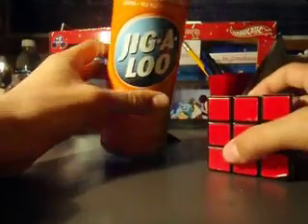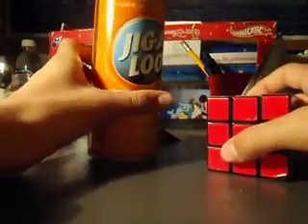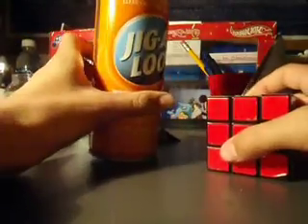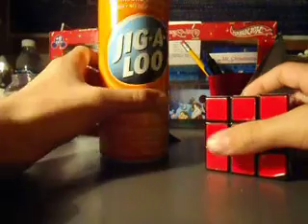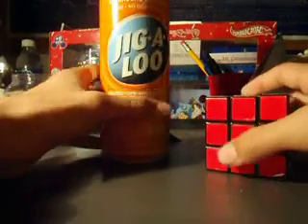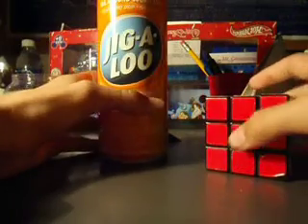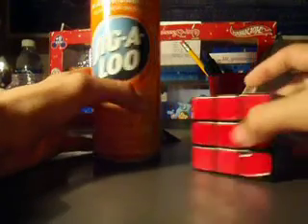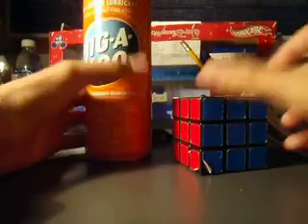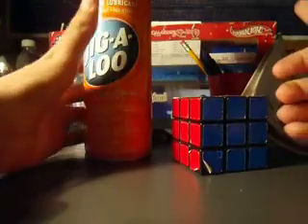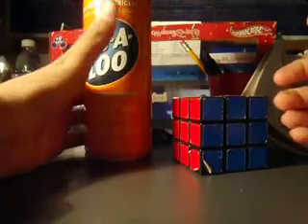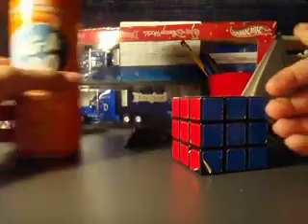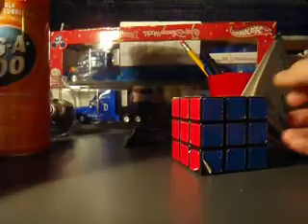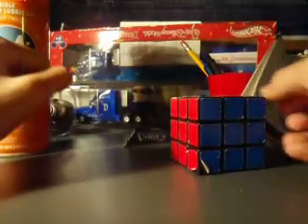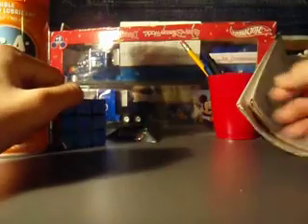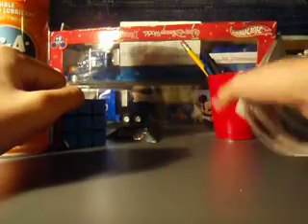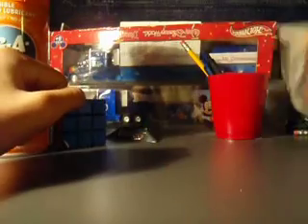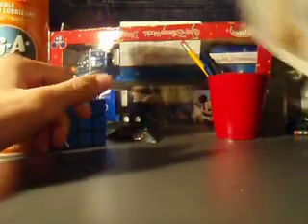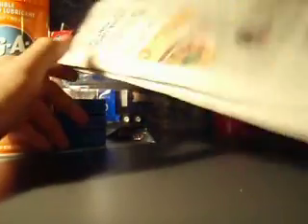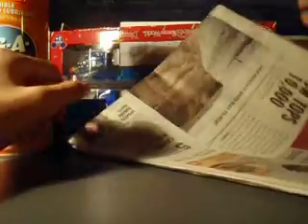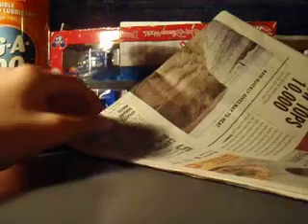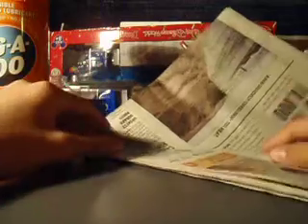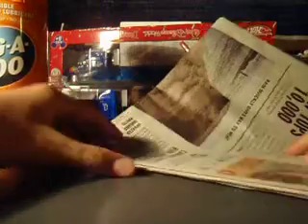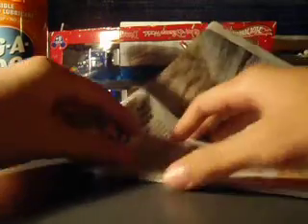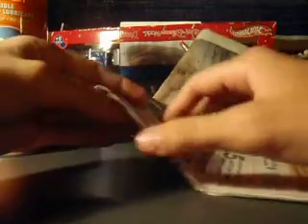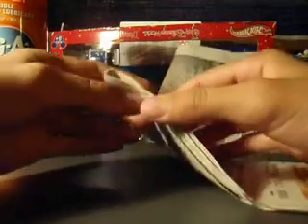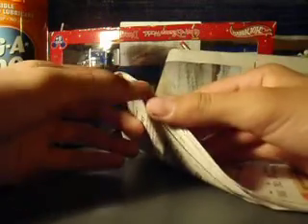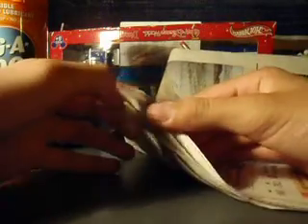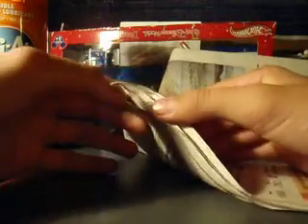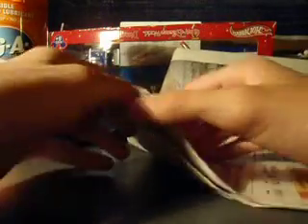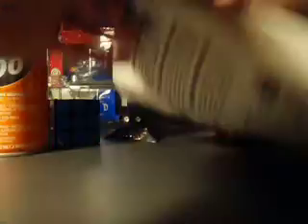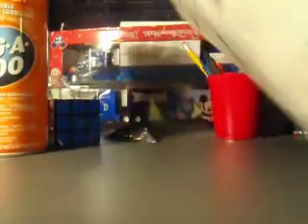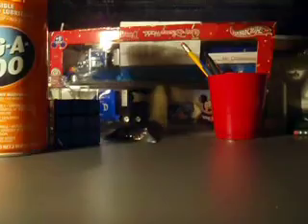I prefer Jiggly since it's the best one I can find at Home Depot. And then, you're going to need a newspaper to keep your desk clean. First, you're going to set down your newspaper.